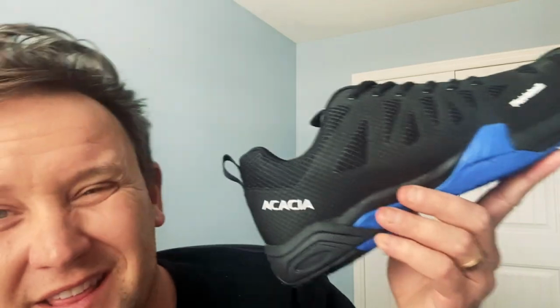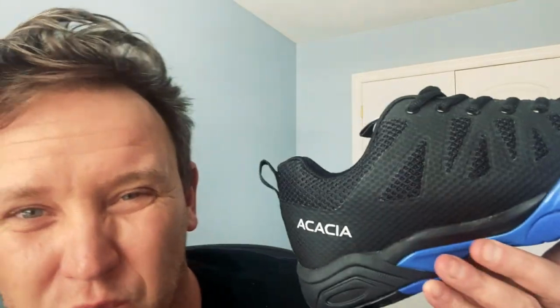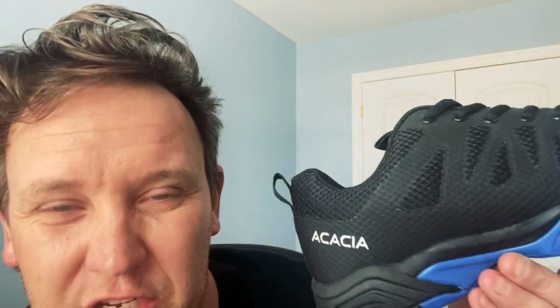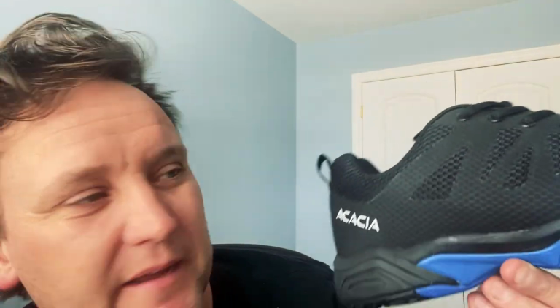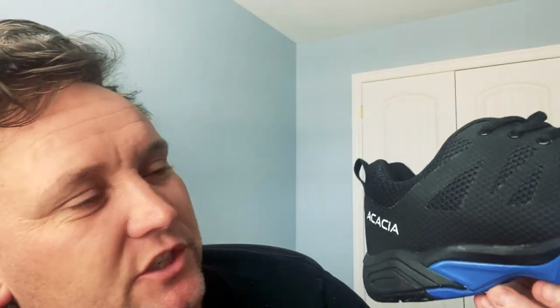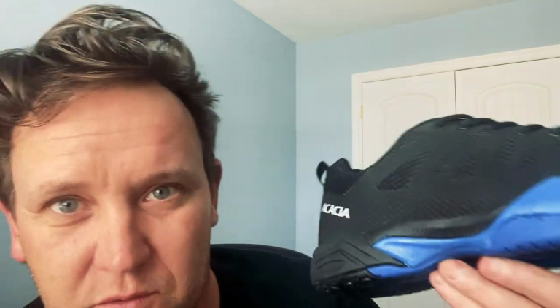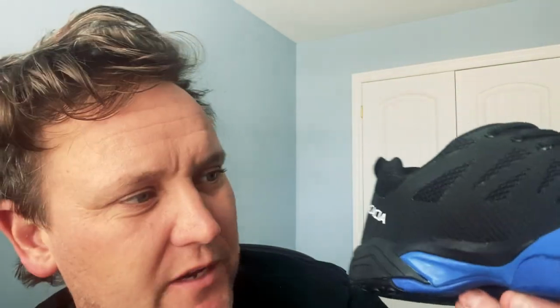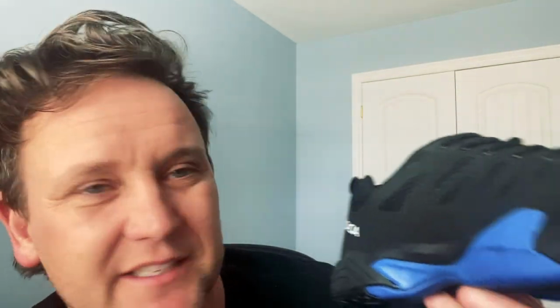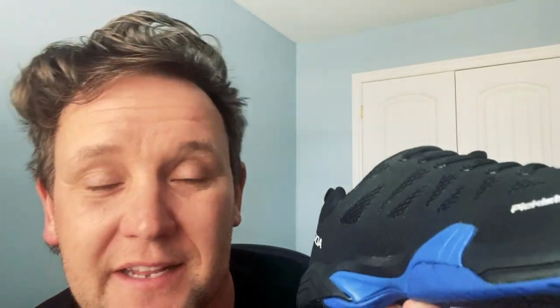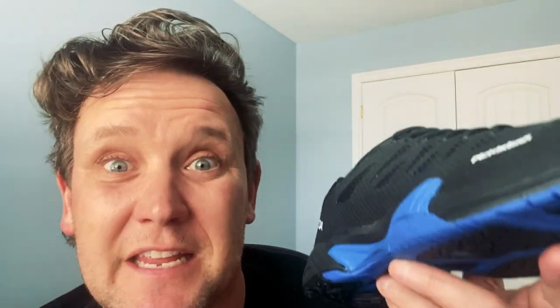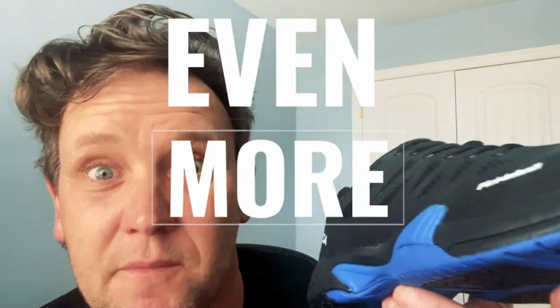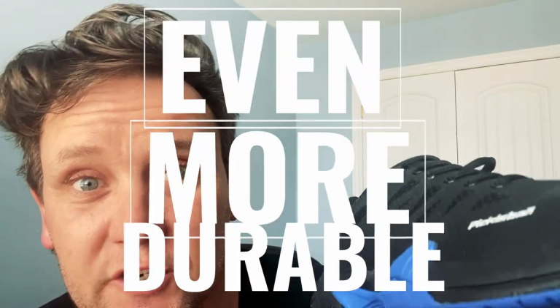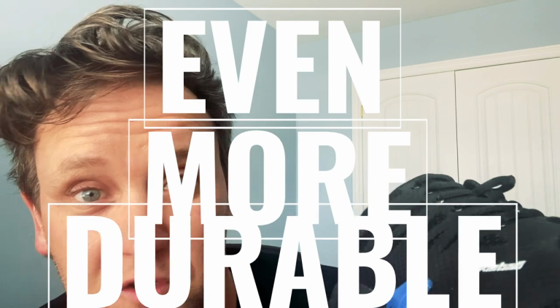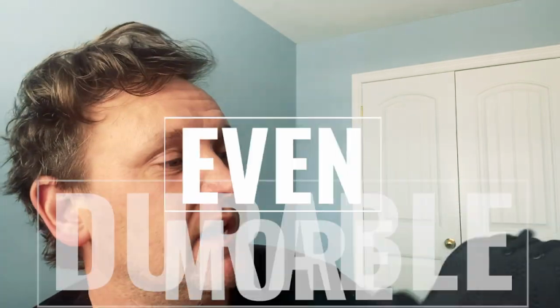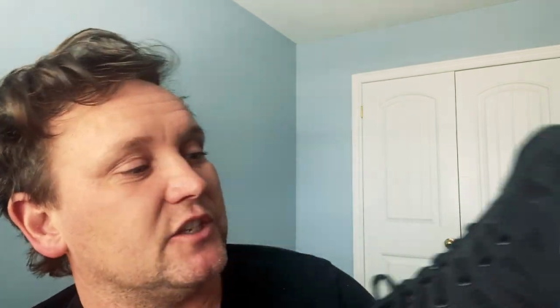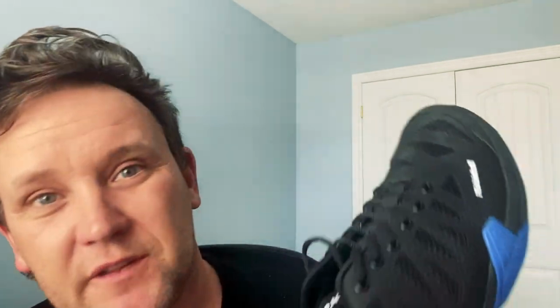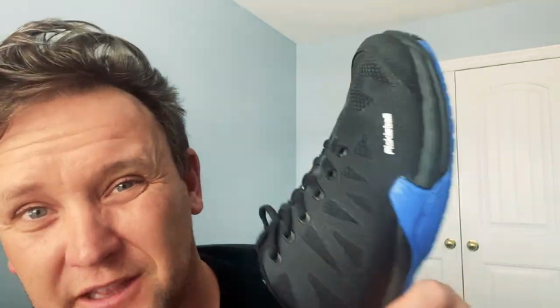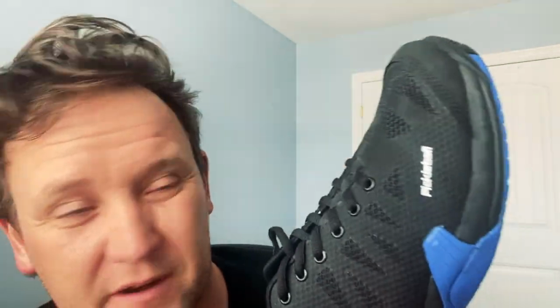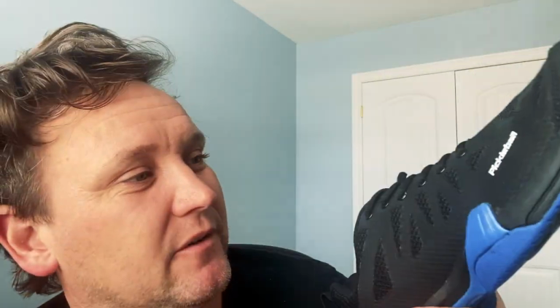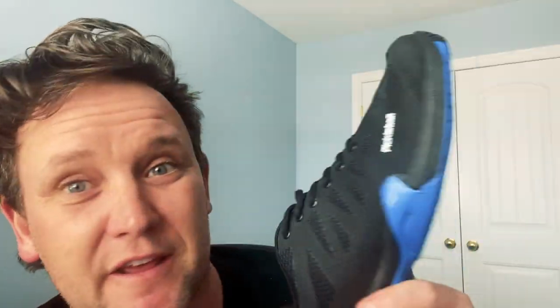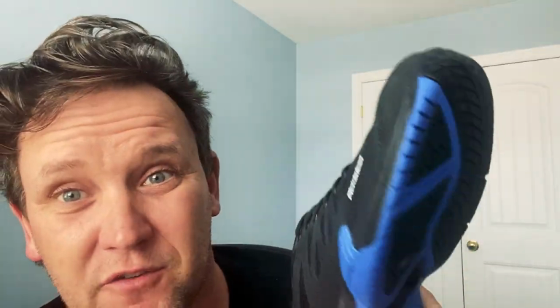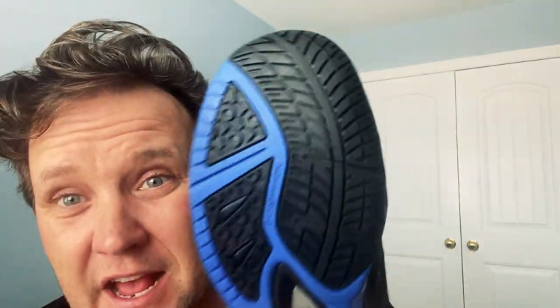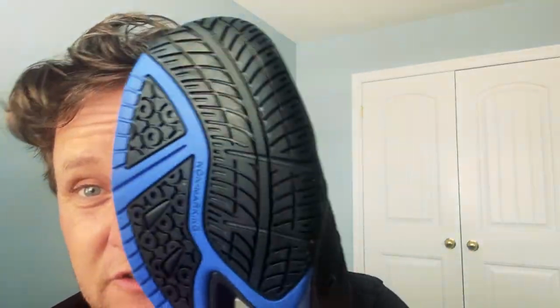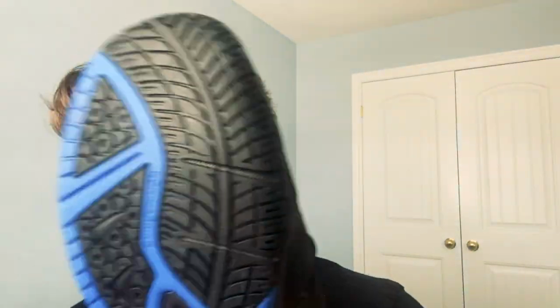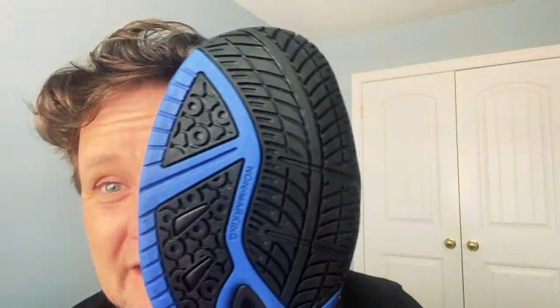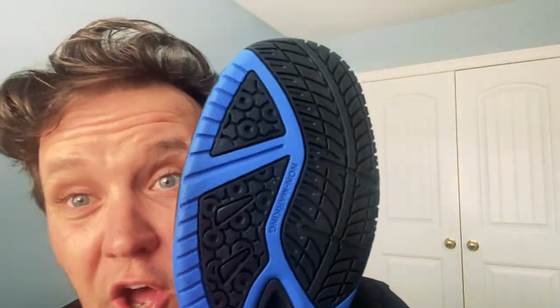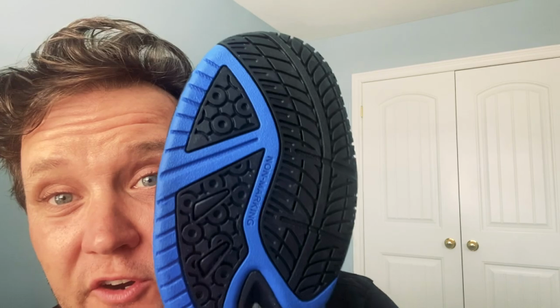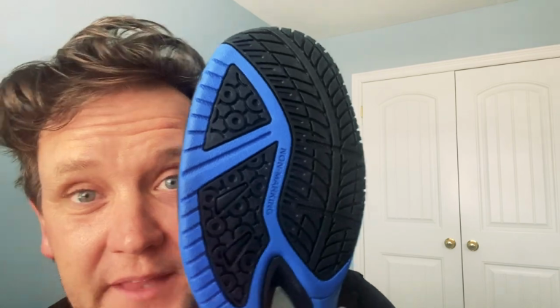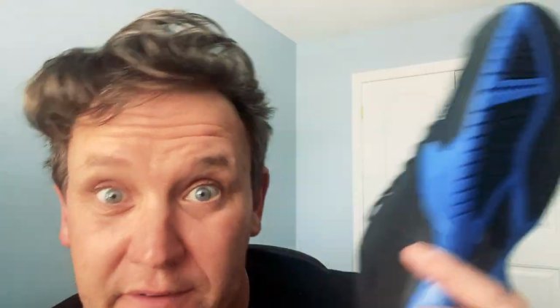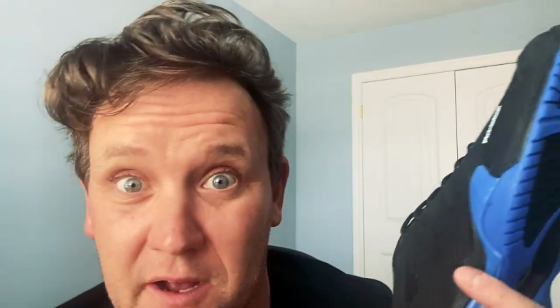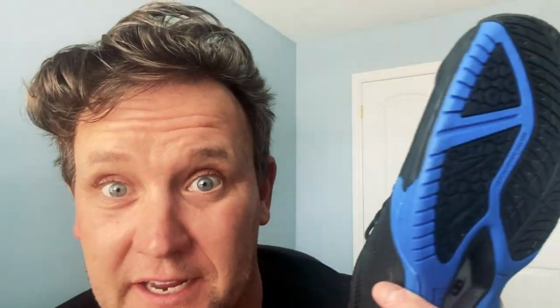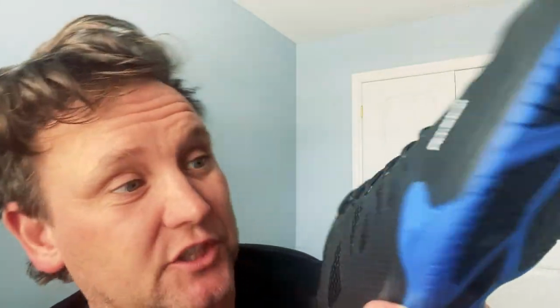One of the things that's really good about these shoes in 2021 is they made them even more durable. So not only do they look great, not only do they fit great, they're also going to last longer than previous models of Acacia shoes.